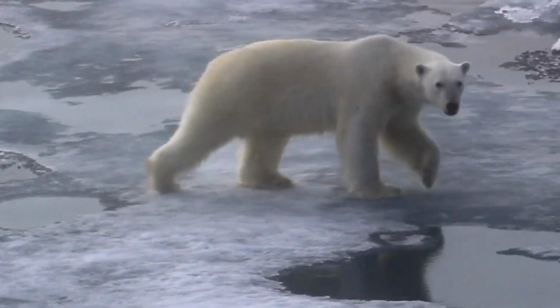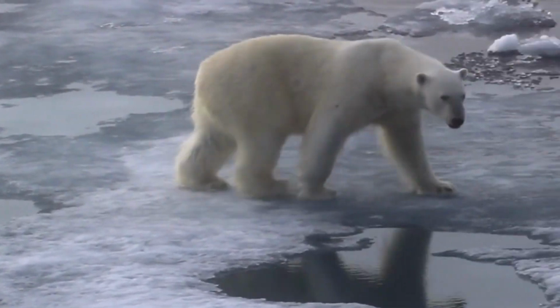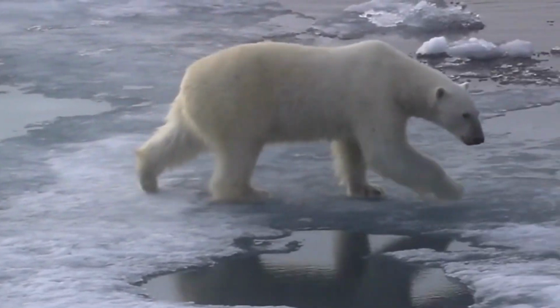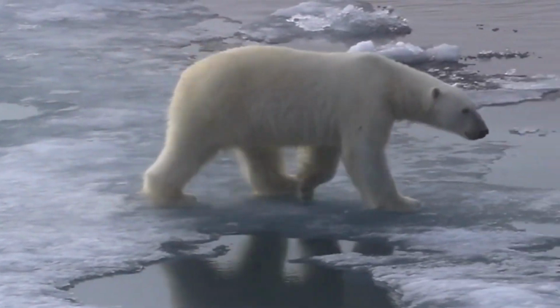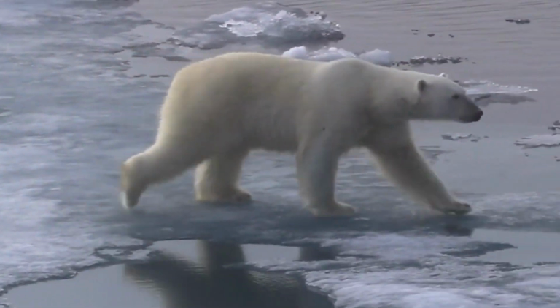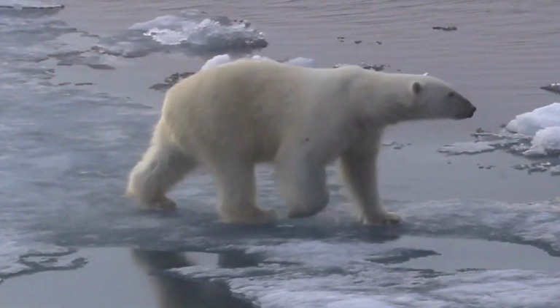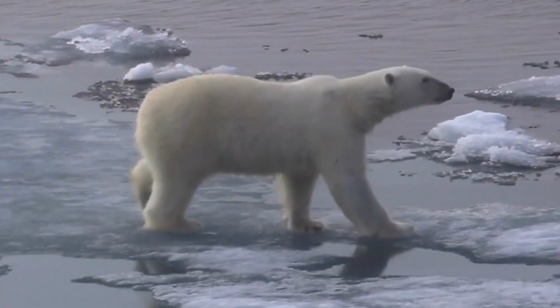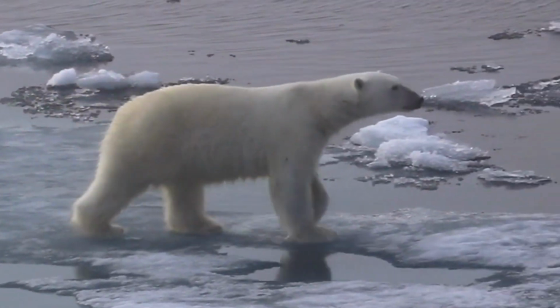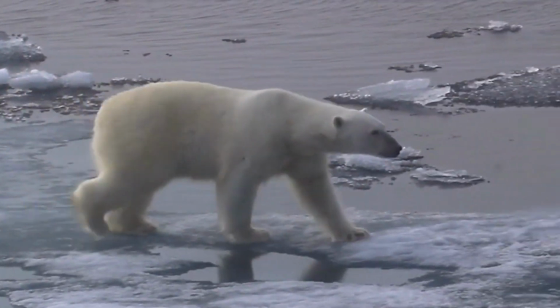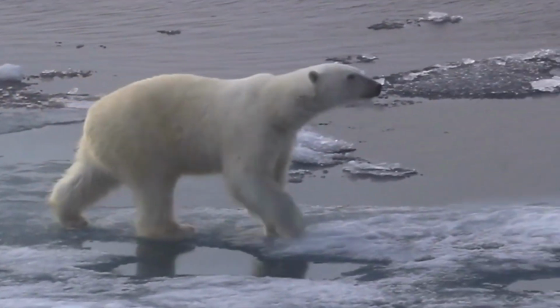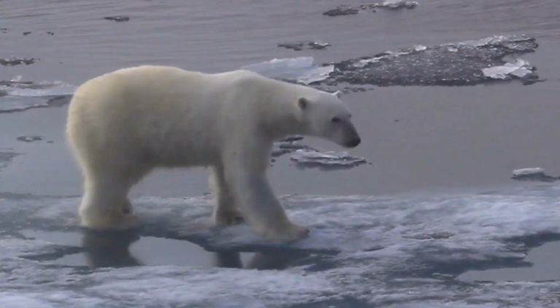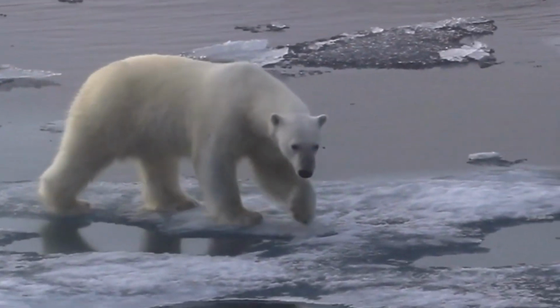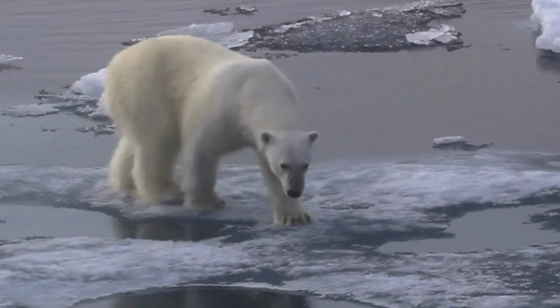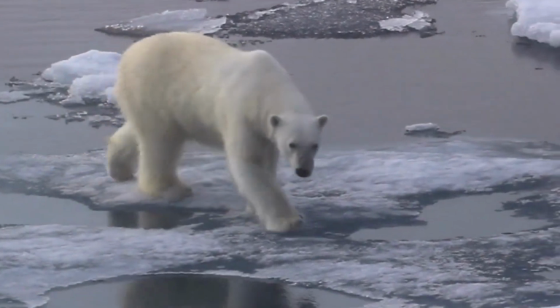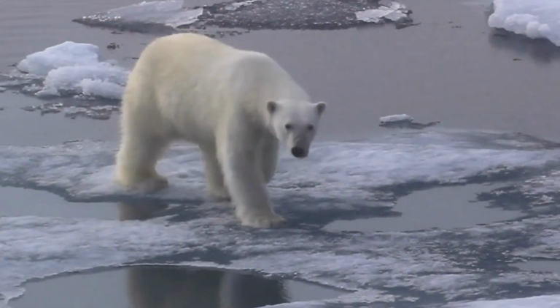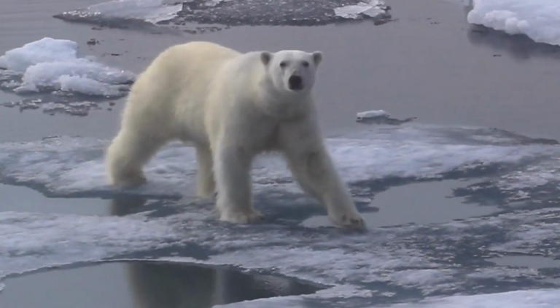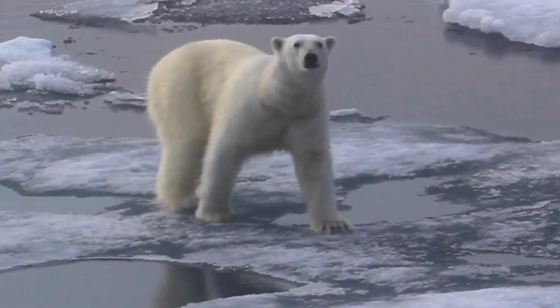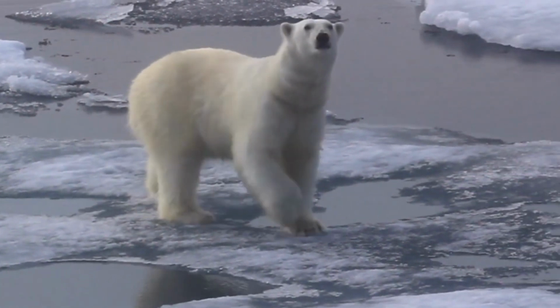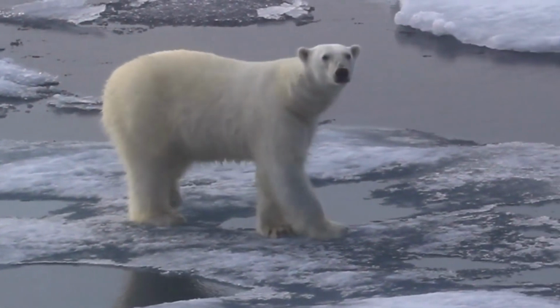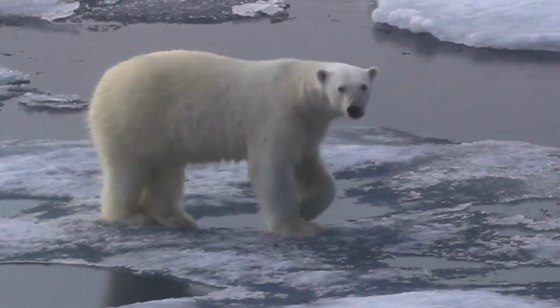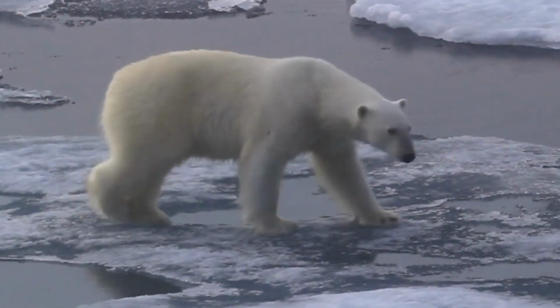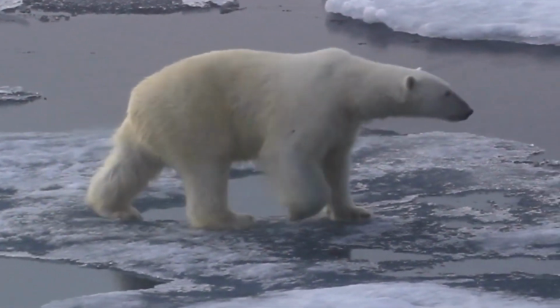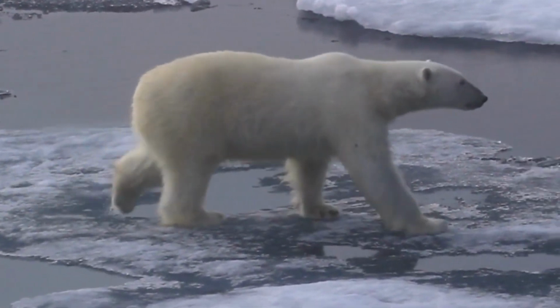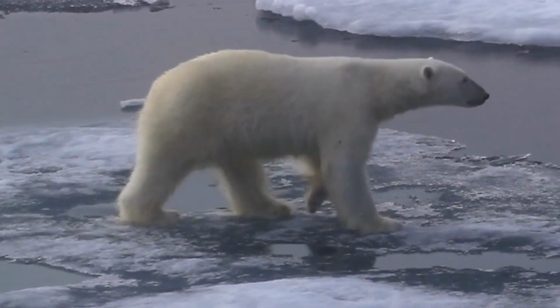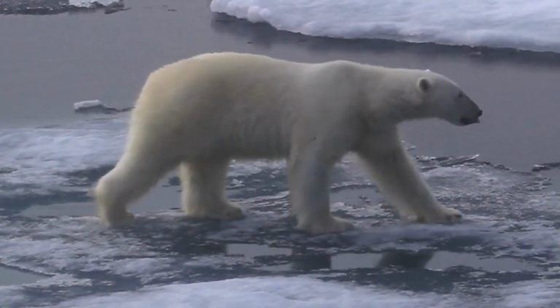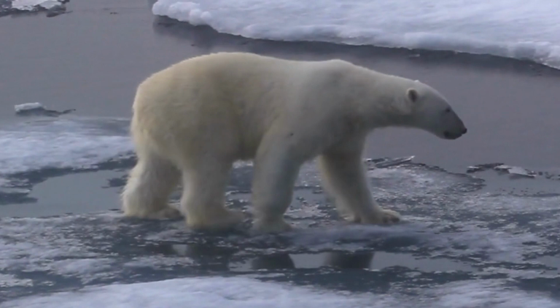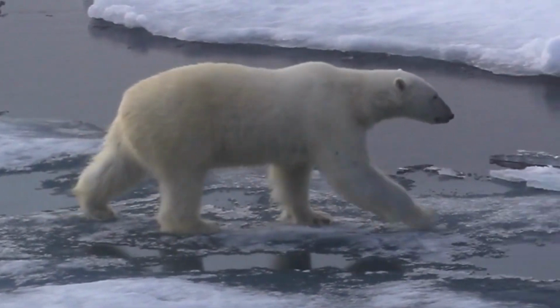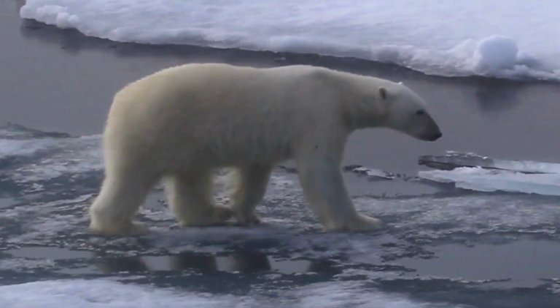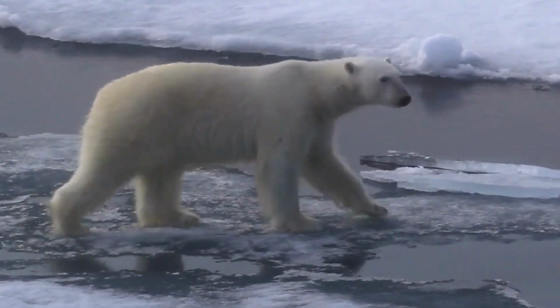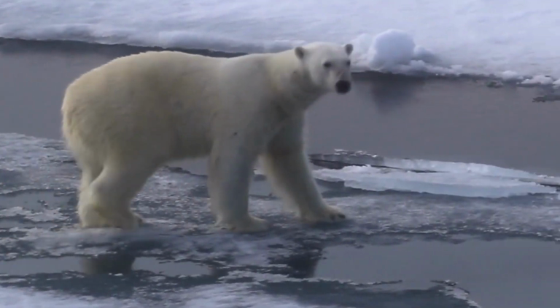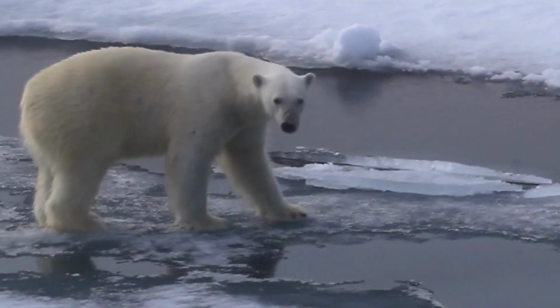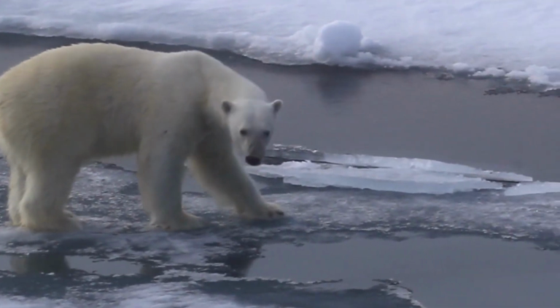Although polar bears appear white, their fur is clear and hollow in the middle. The hairs scatter light when light shines on them, giving the bear its white appearance. Underneath their fur, polar bears have black skin.